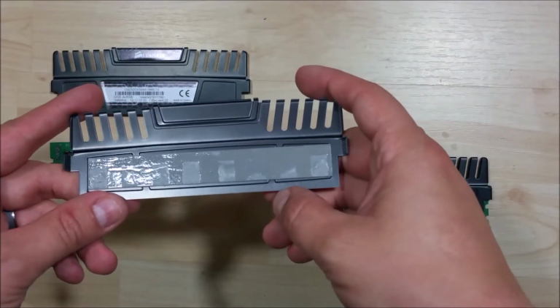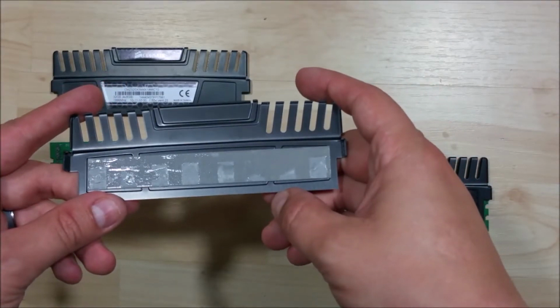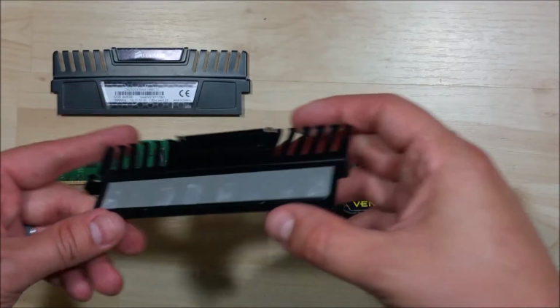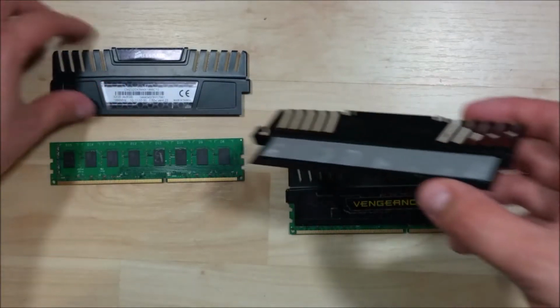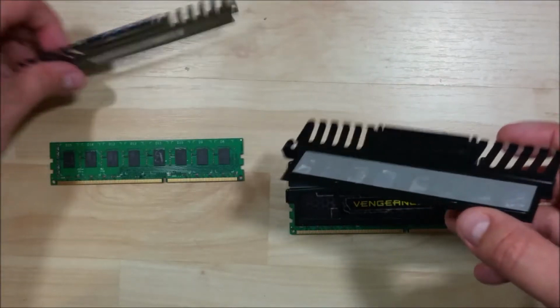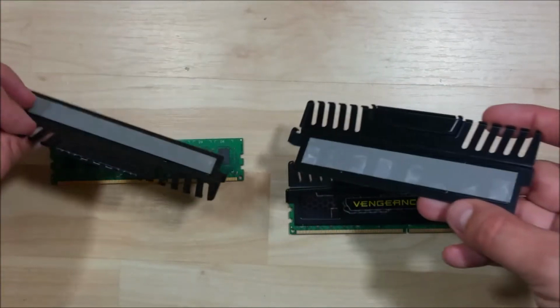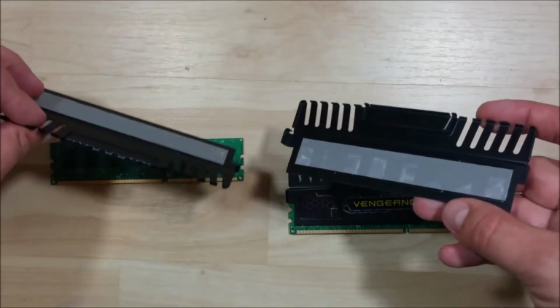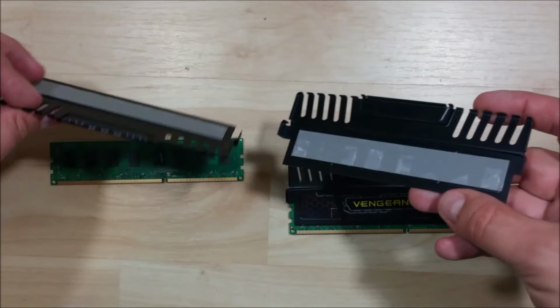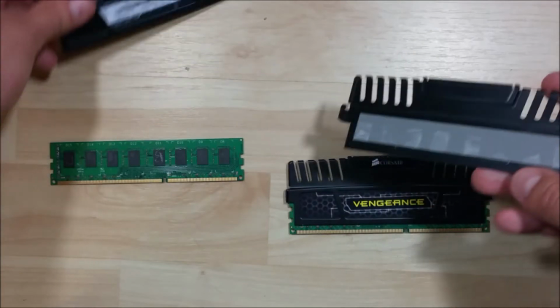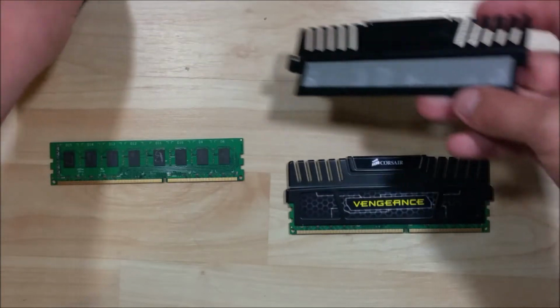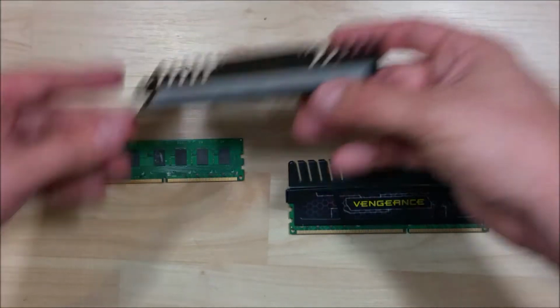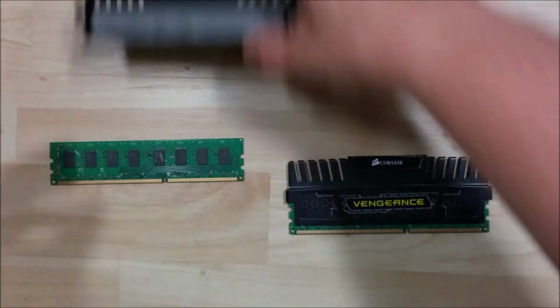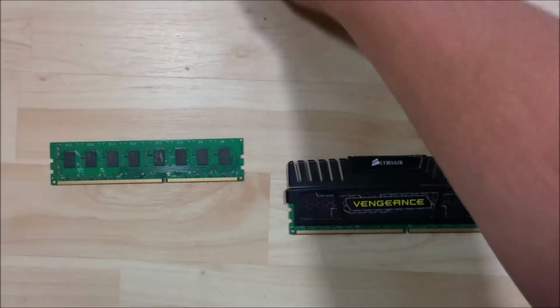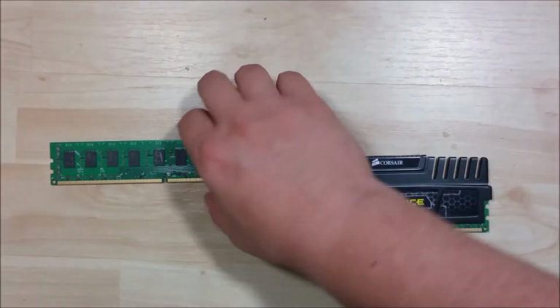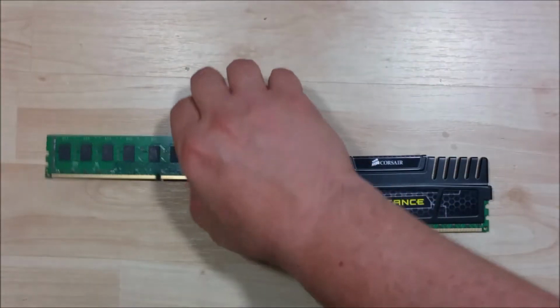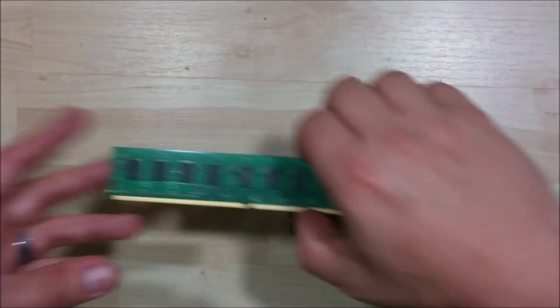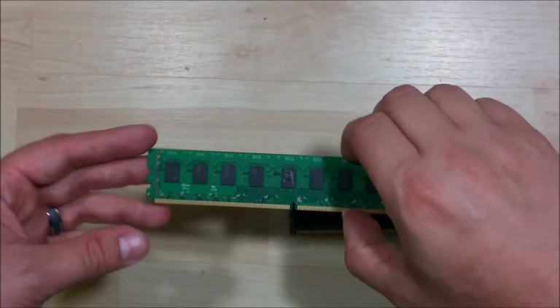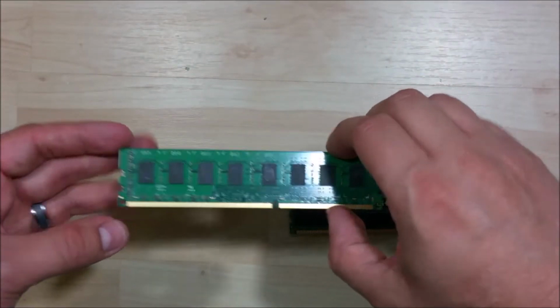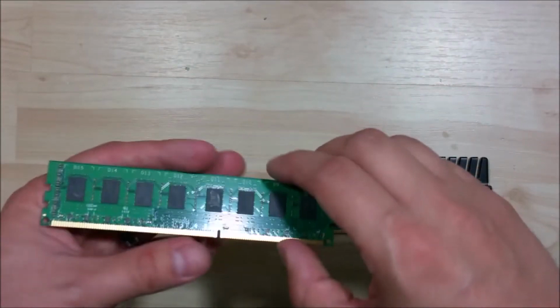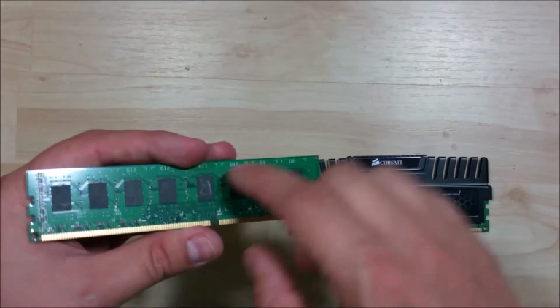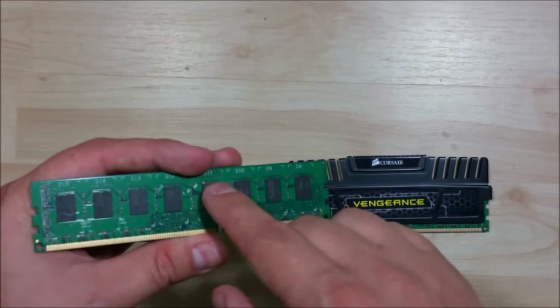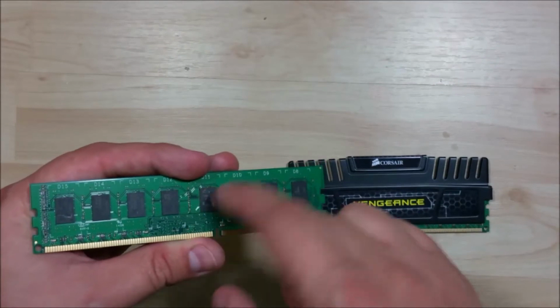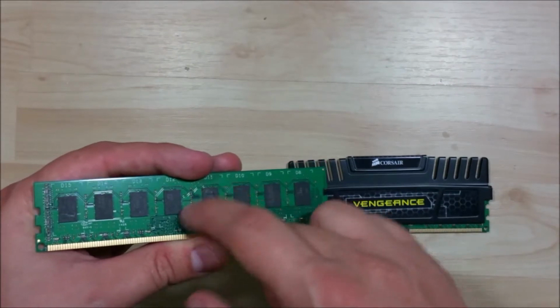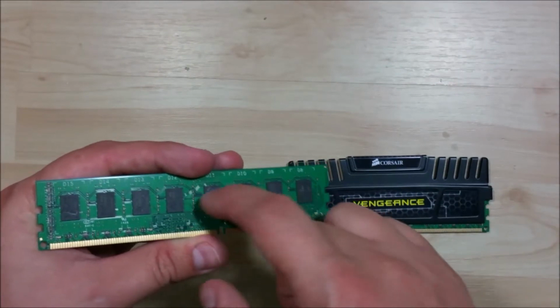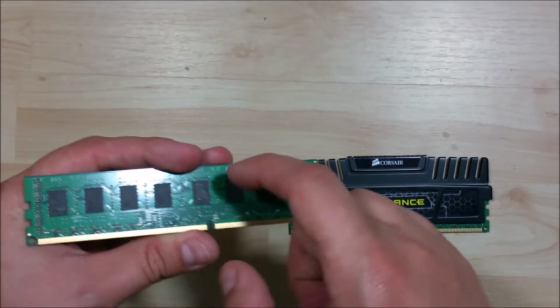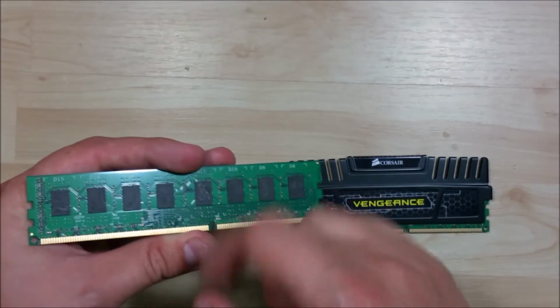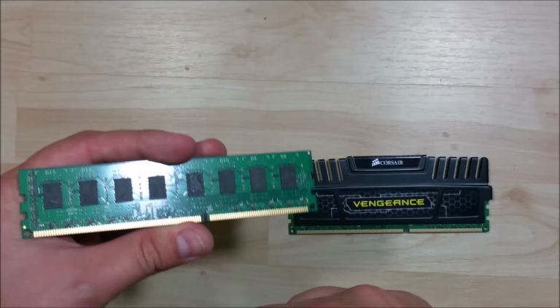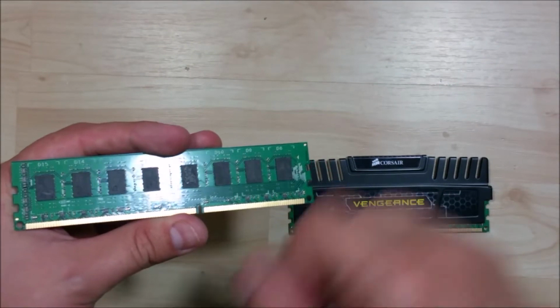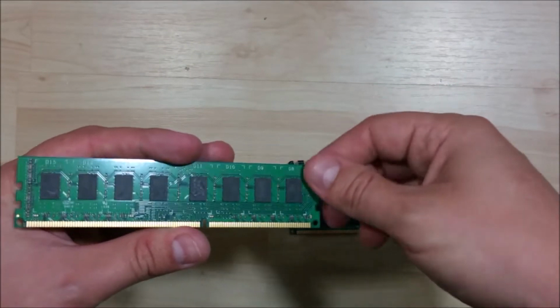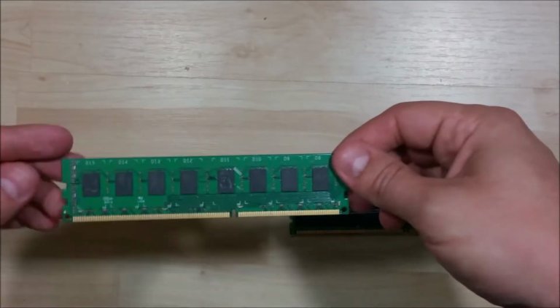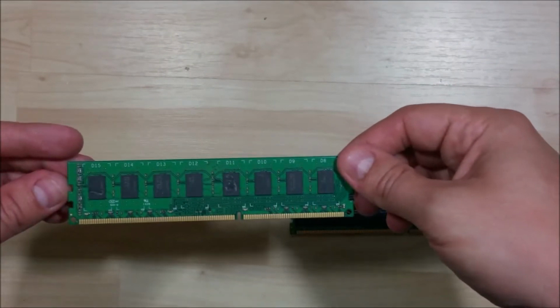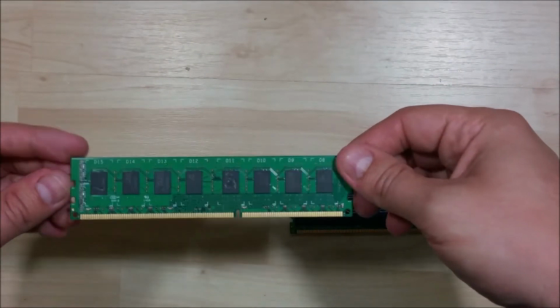You can see that basically these two sides pull apart on this particular type. The majority of them work this way — there's just some adhesive on either side that sticks to the chips. You can see there's still some residue stuck on this one; we'll talk about removing that as well.